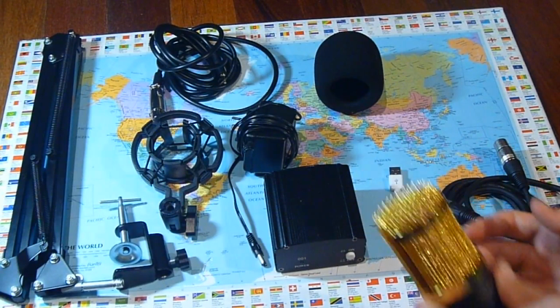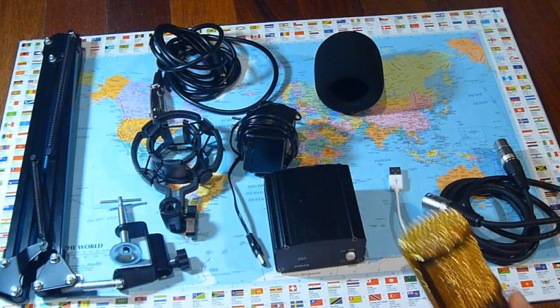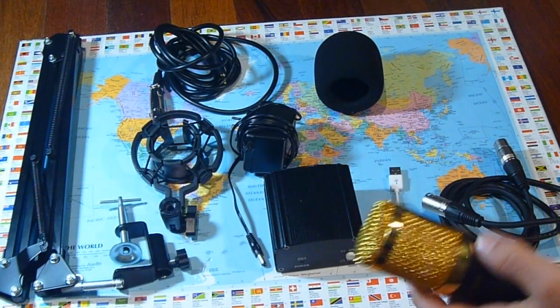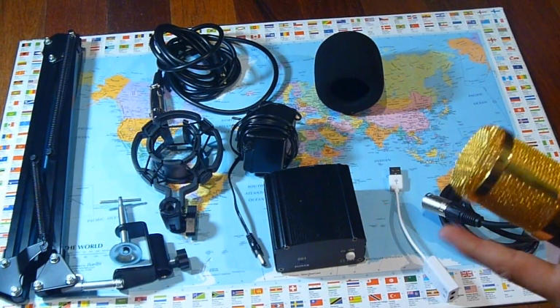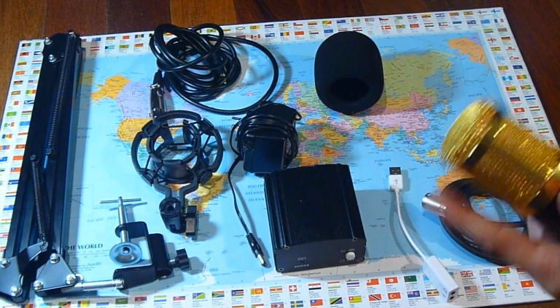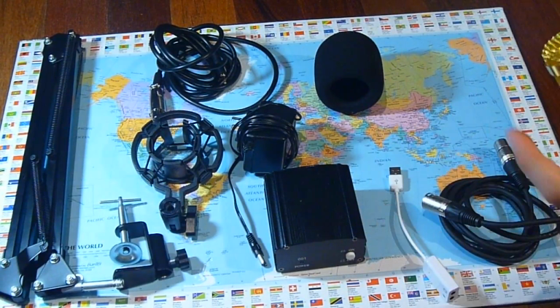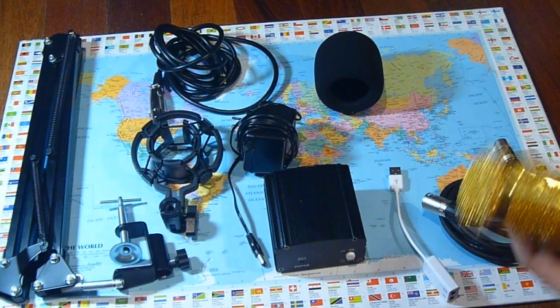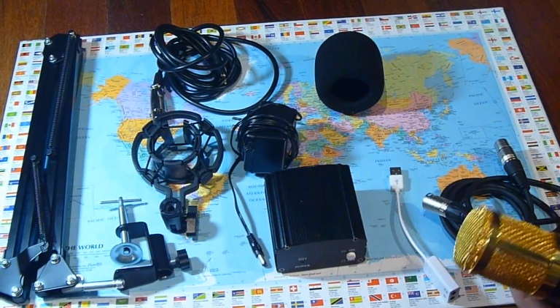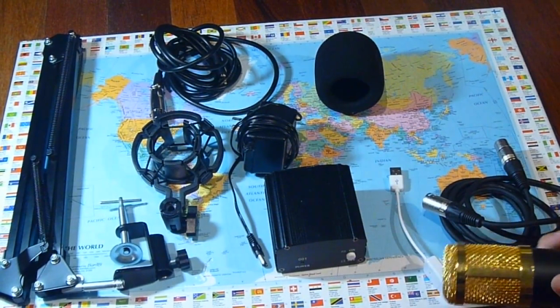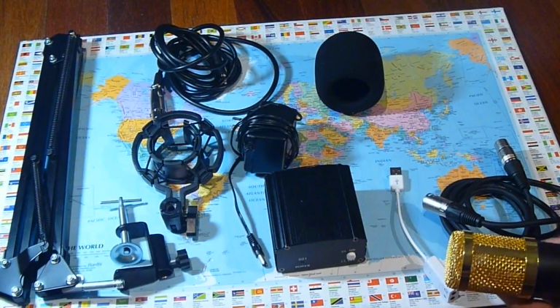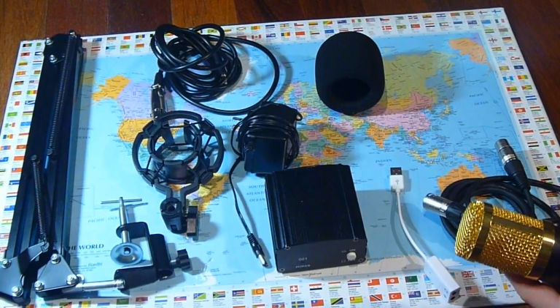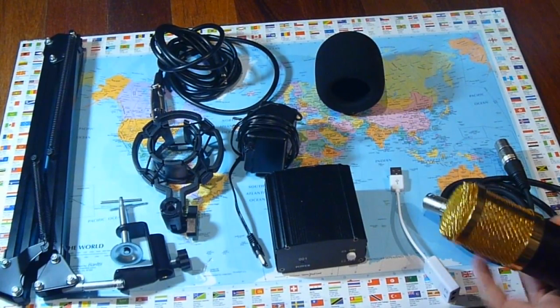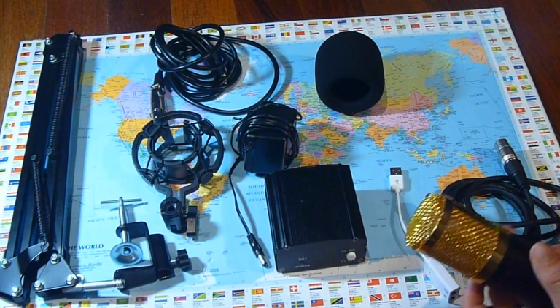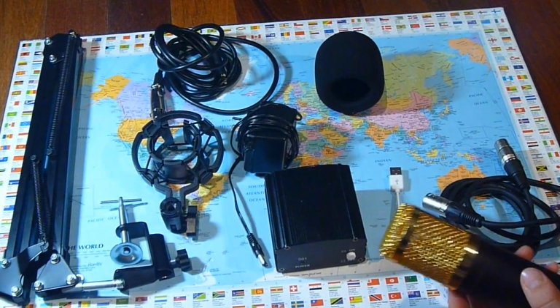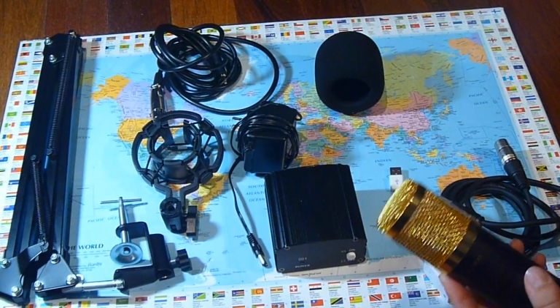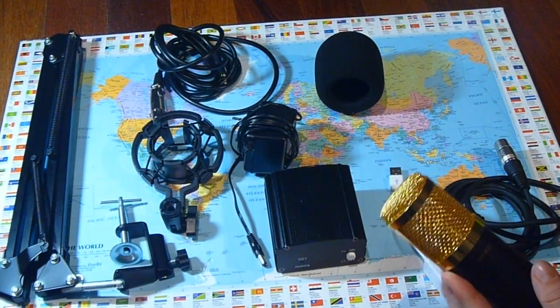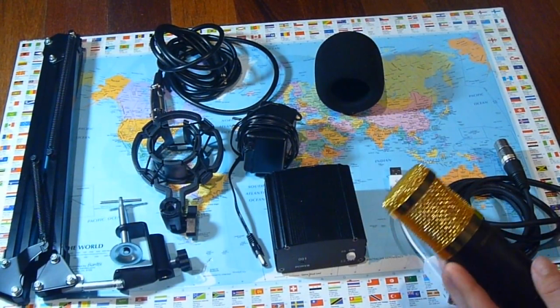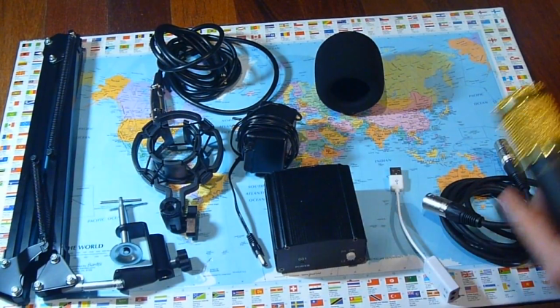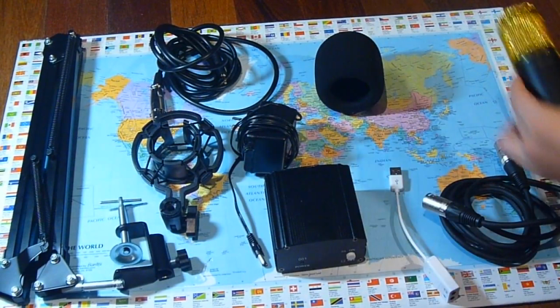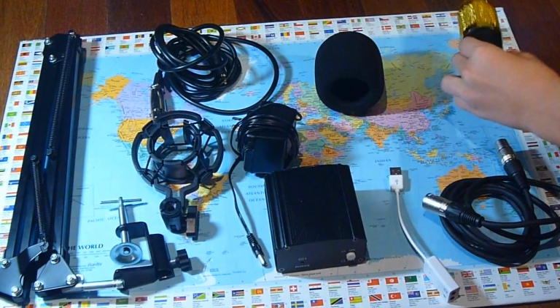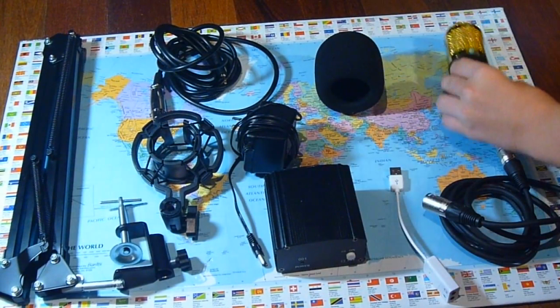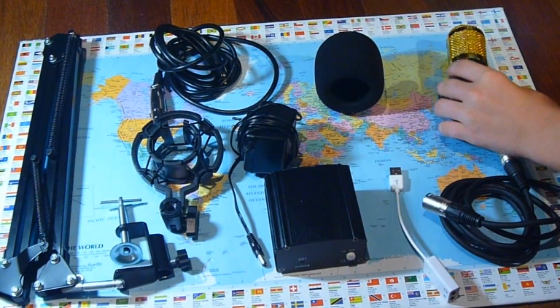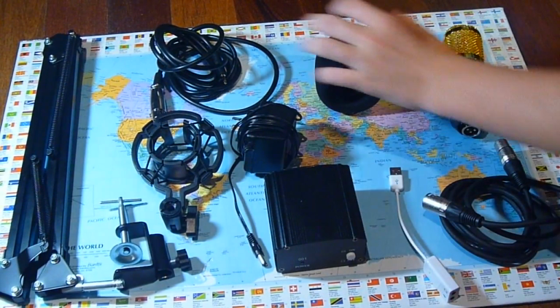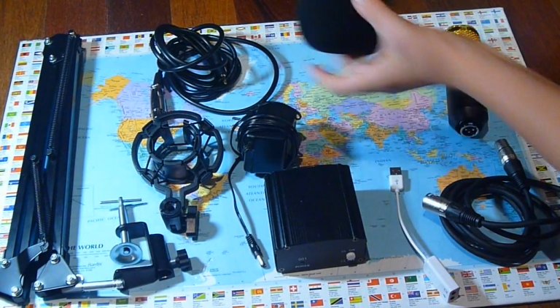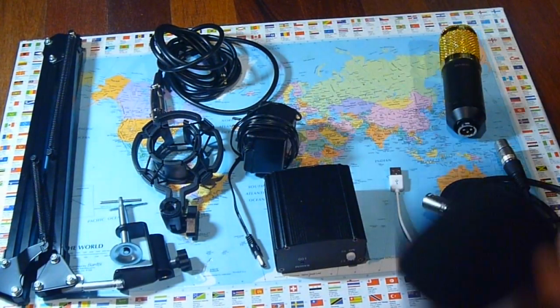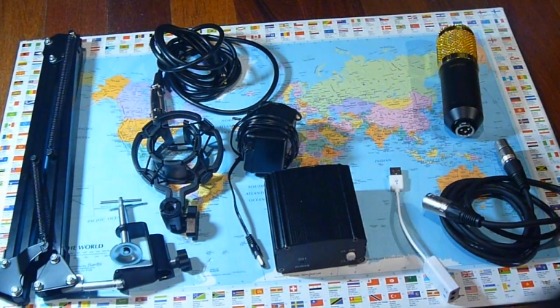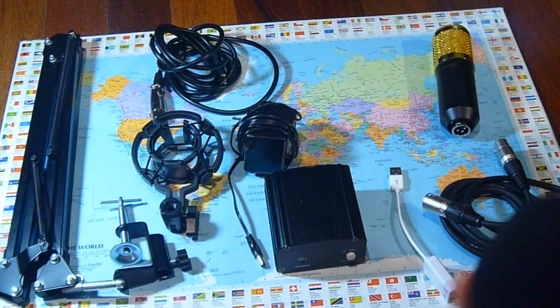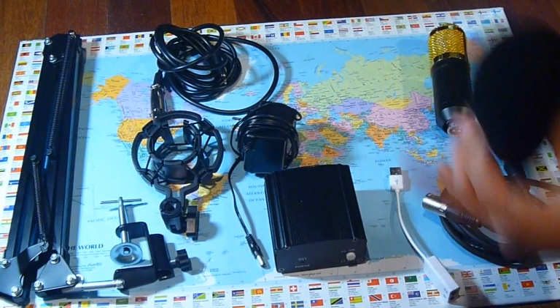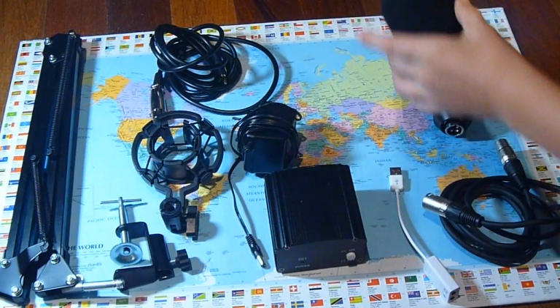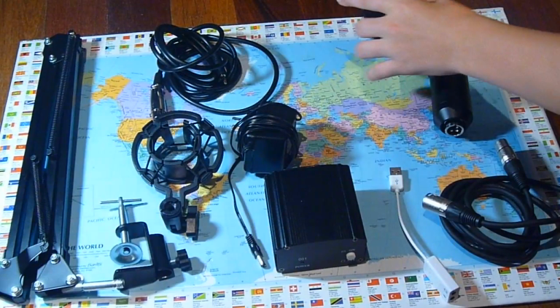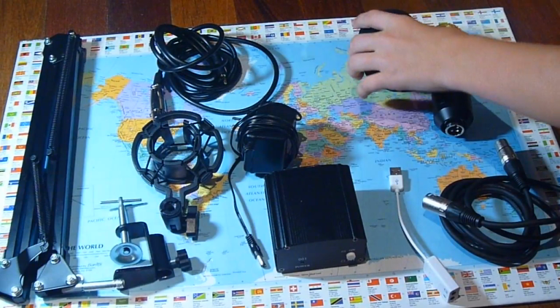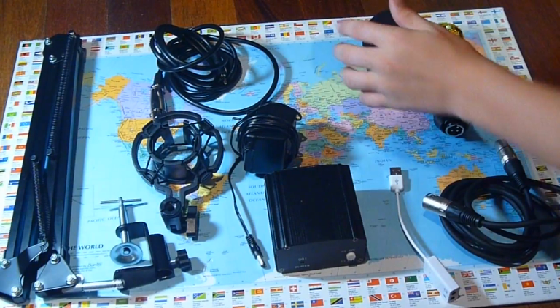Overall it has a solid microphone with an all metal design. It came with a pop filter cover, just average quality.